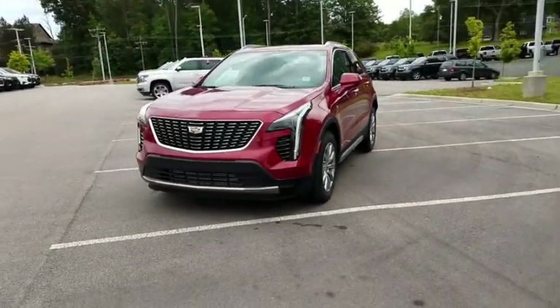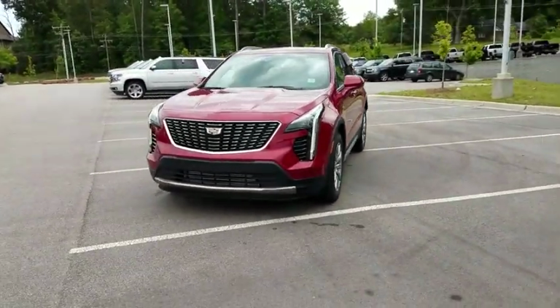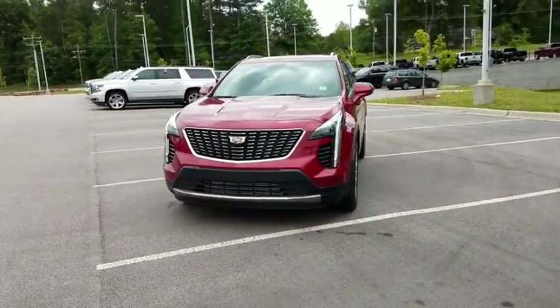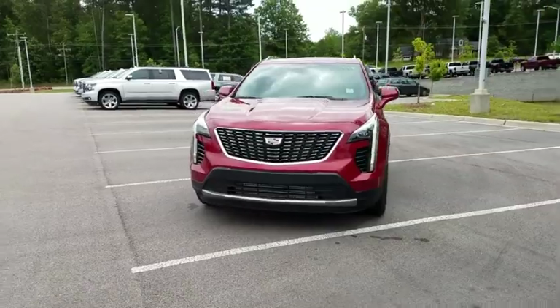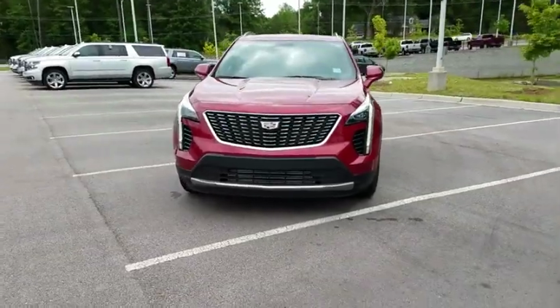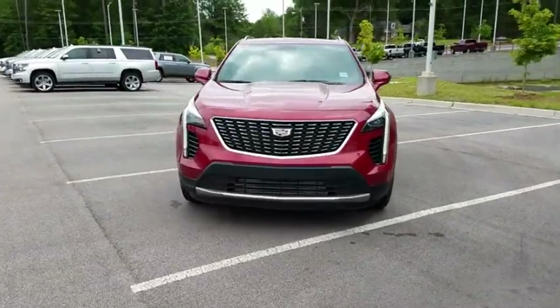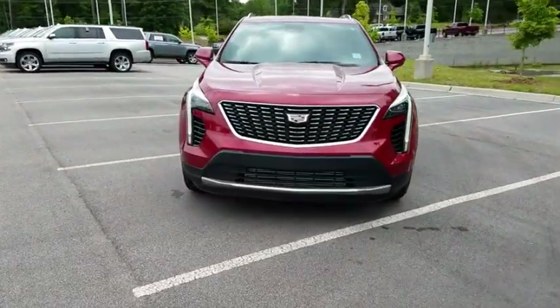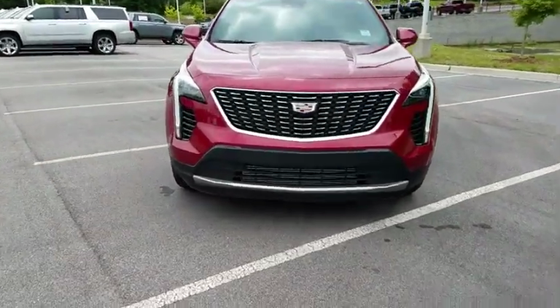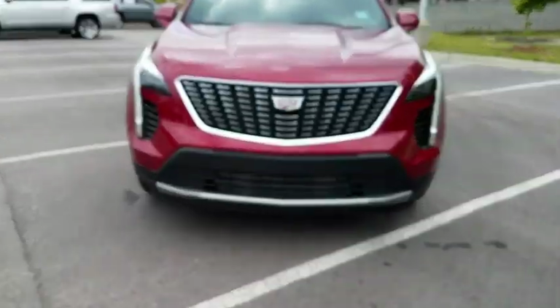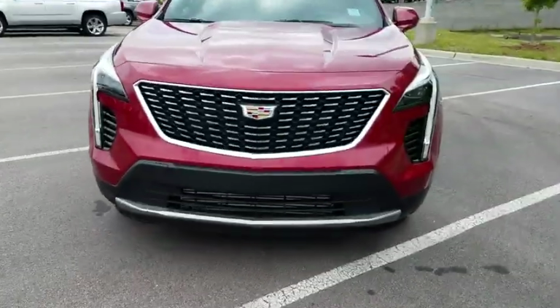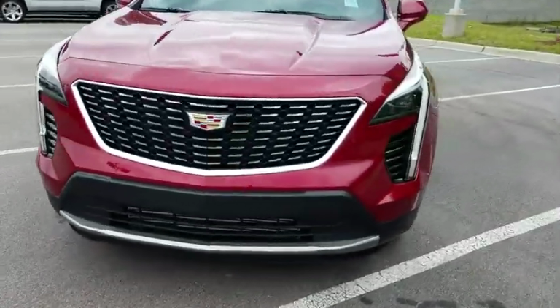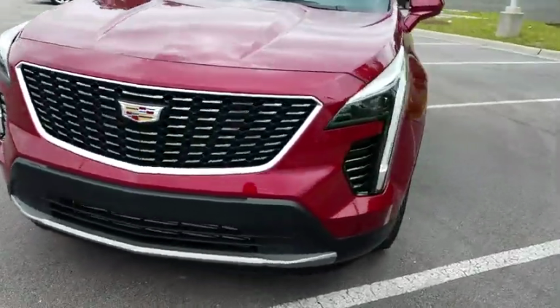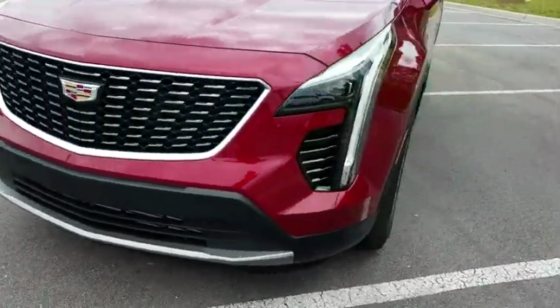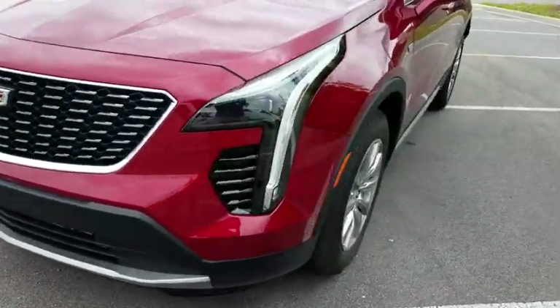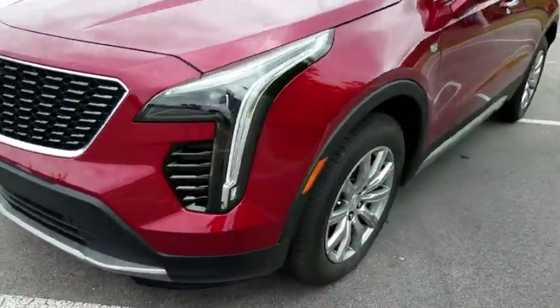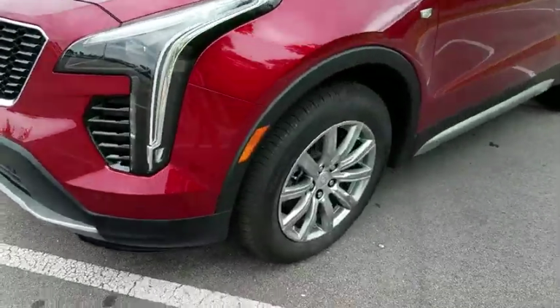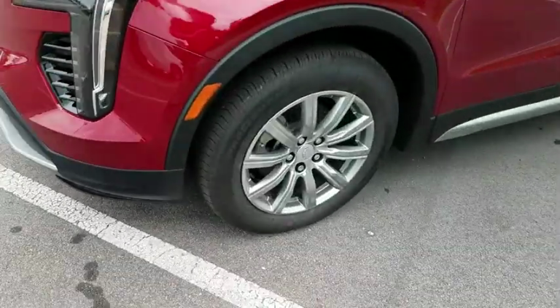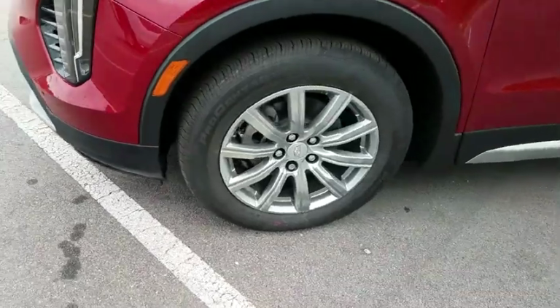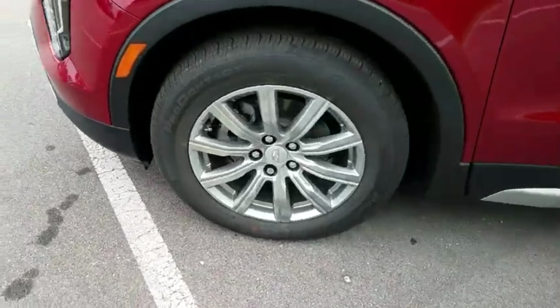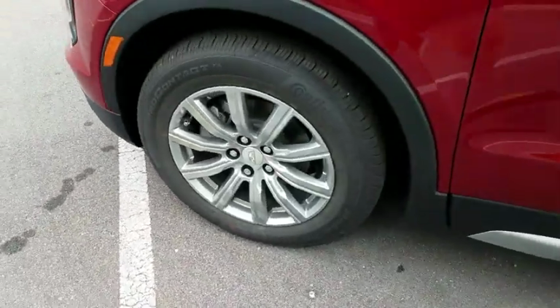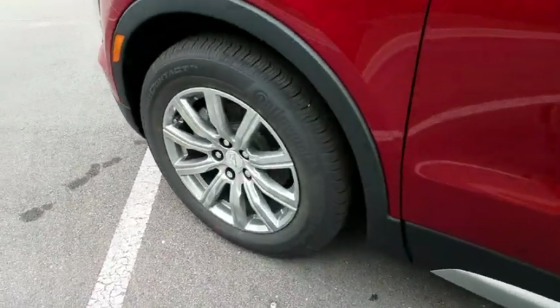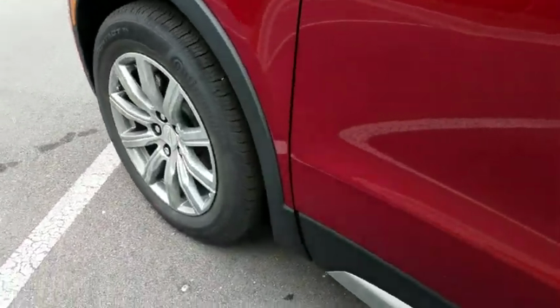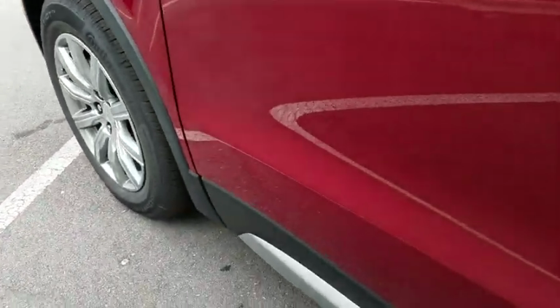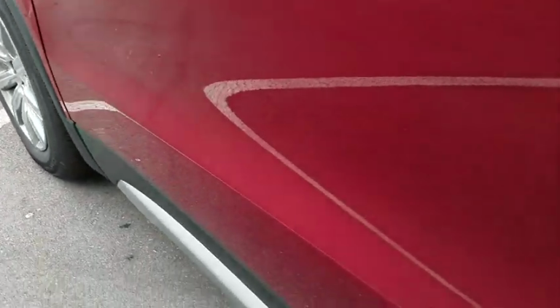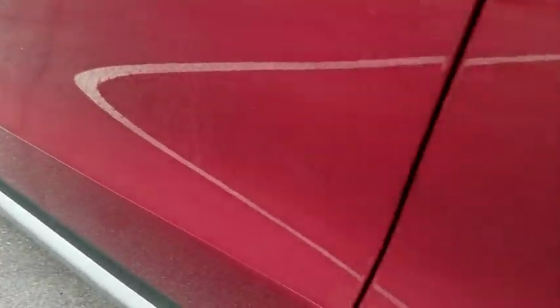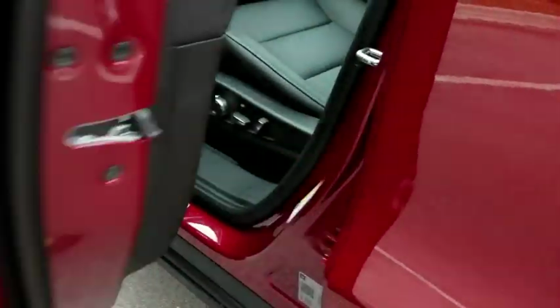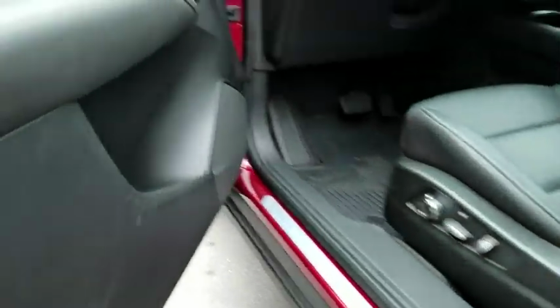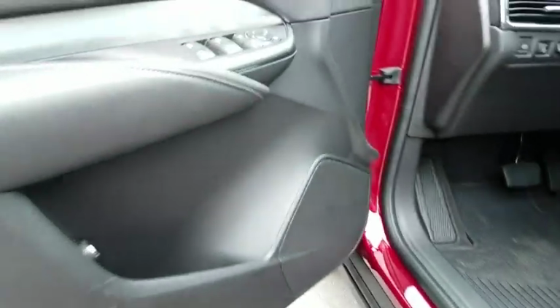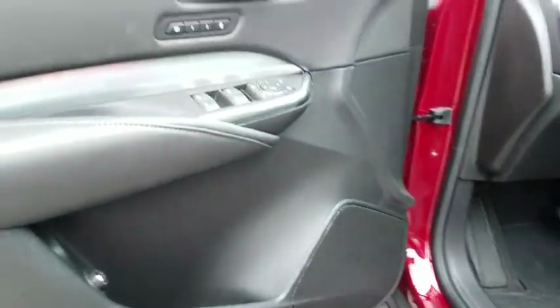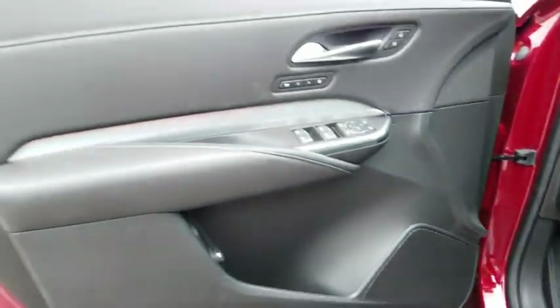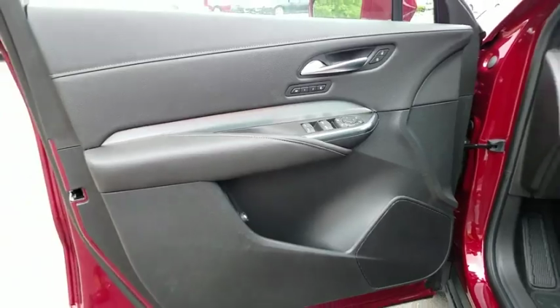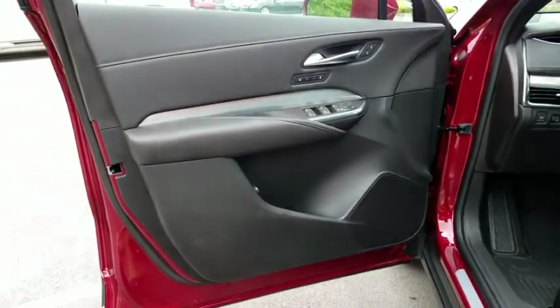Driver lumbar, ABS four-wheel, aluminum wheels, four-wheel disc brakes, cruise control, front floor mat, front wheel drive, rear defrost, premium sound system, universal garage door opener.